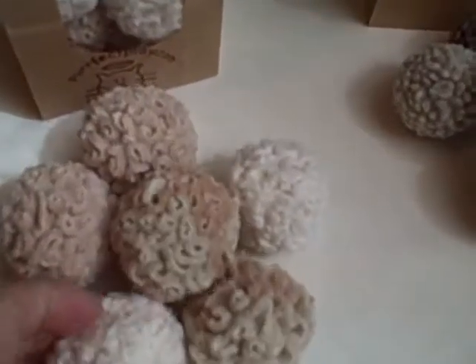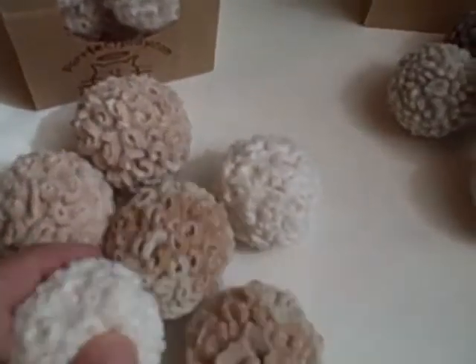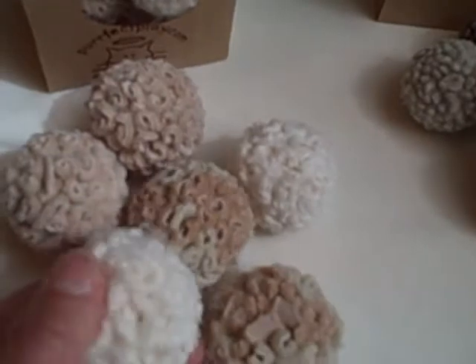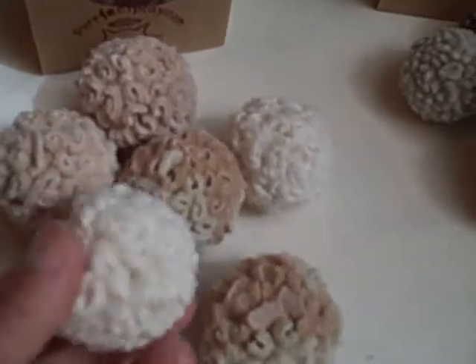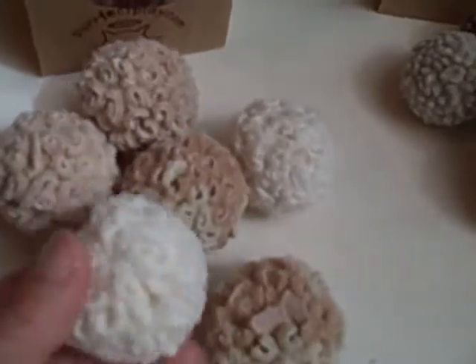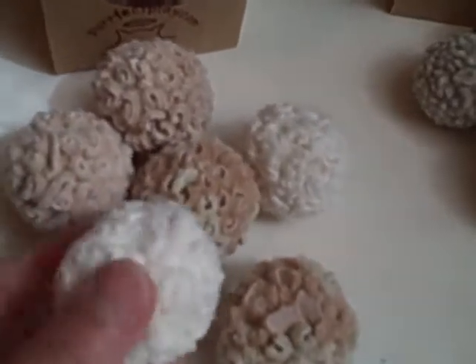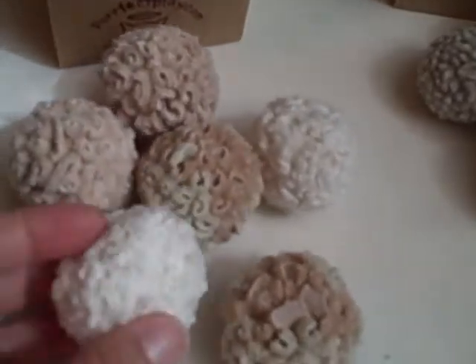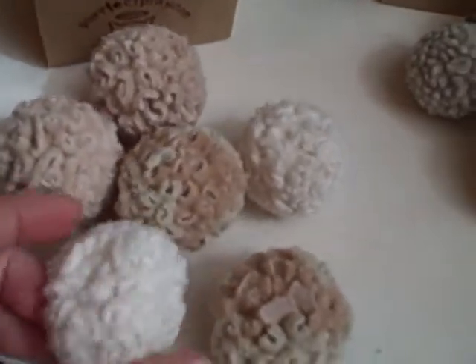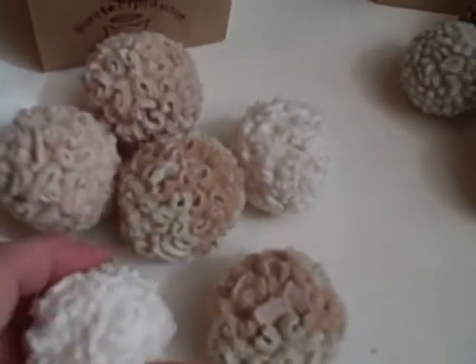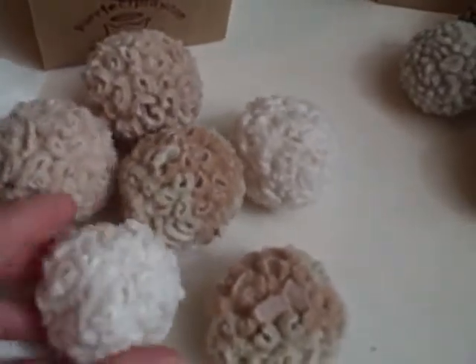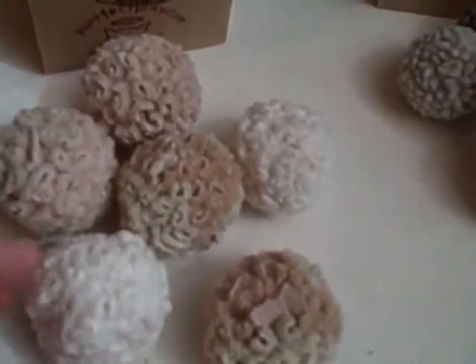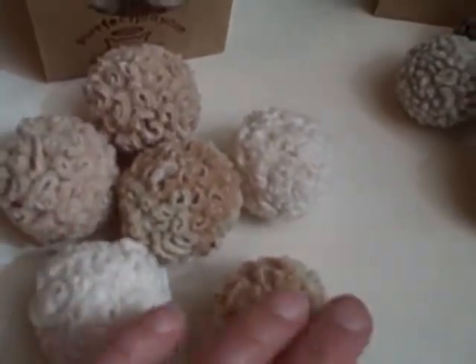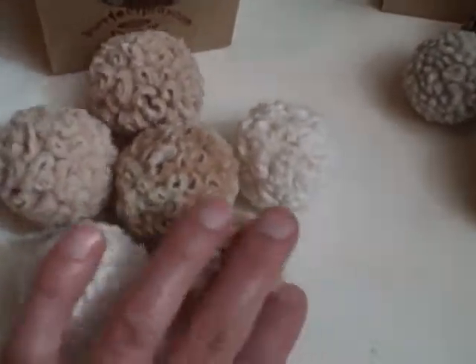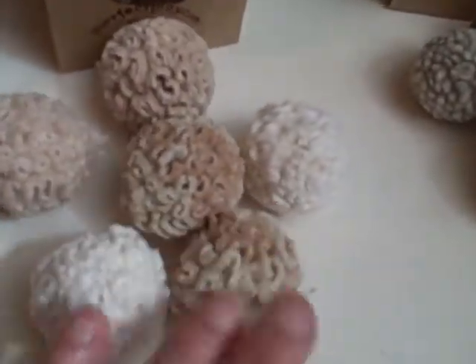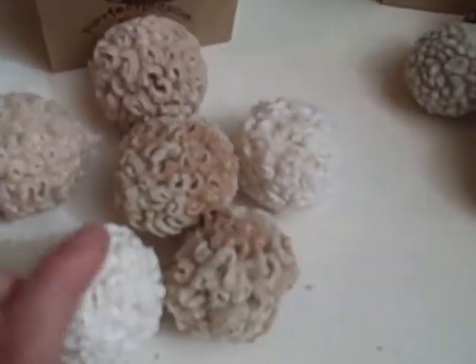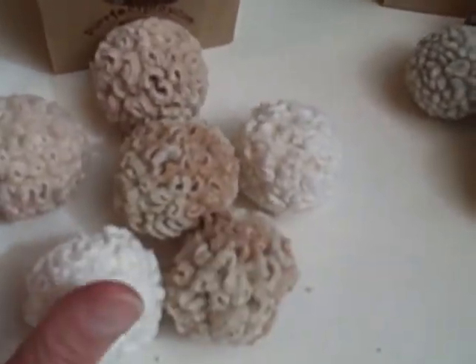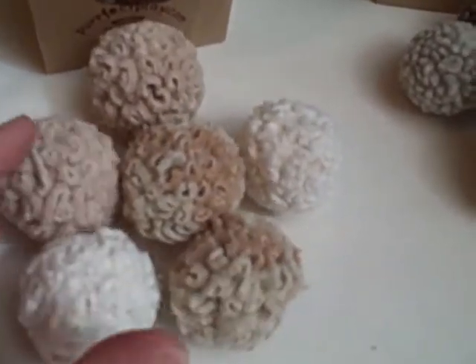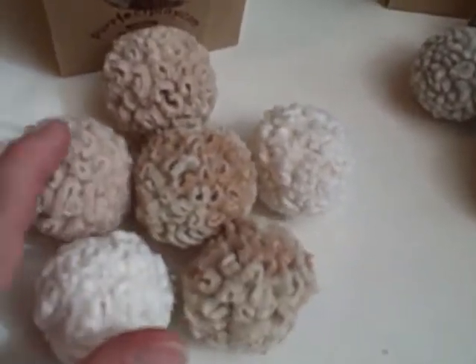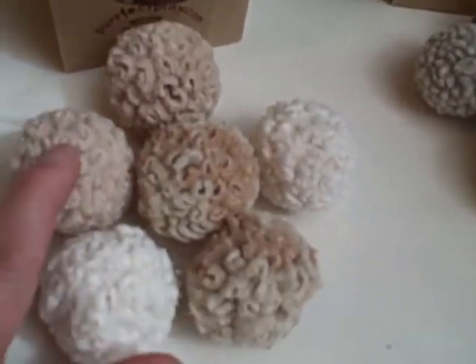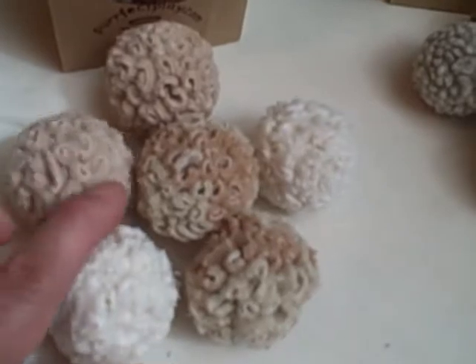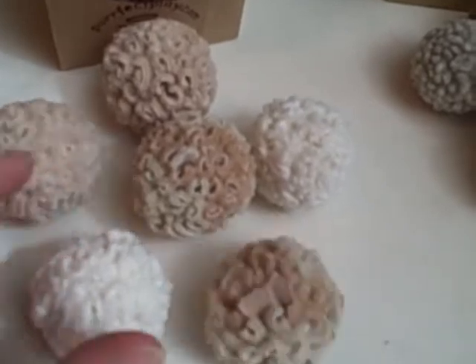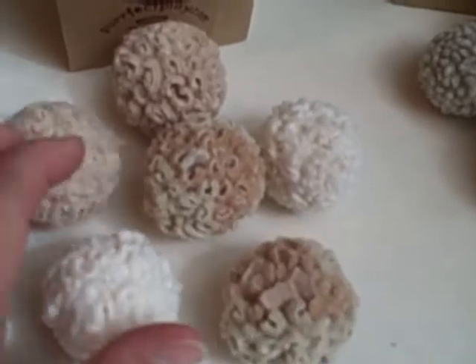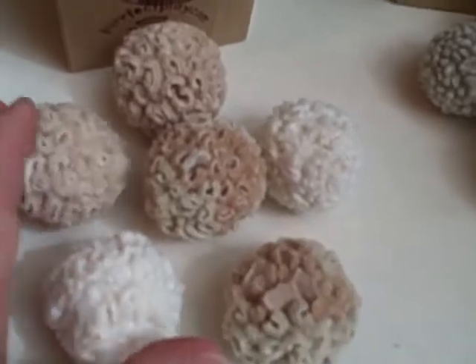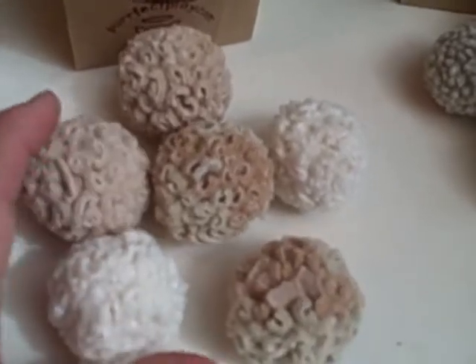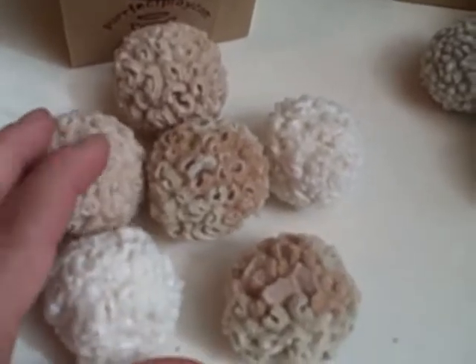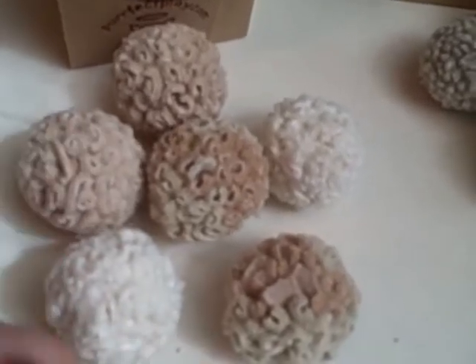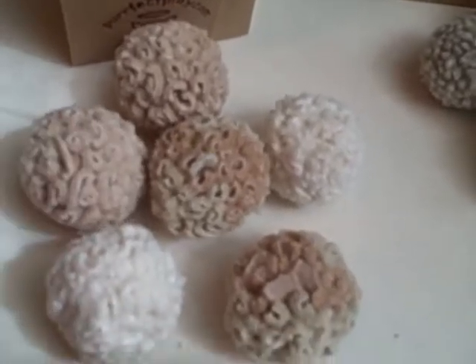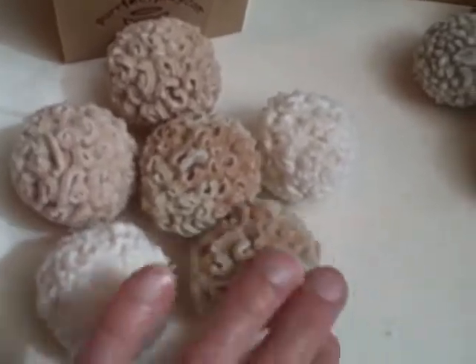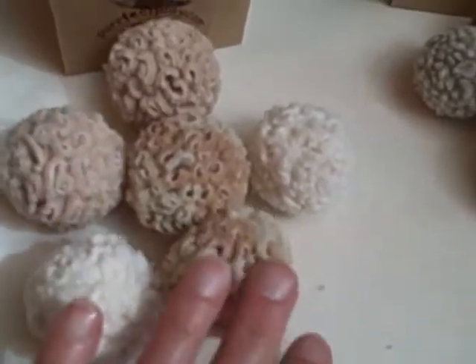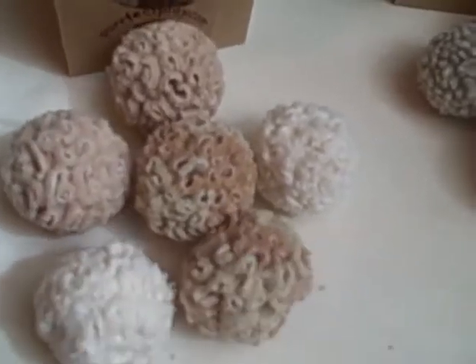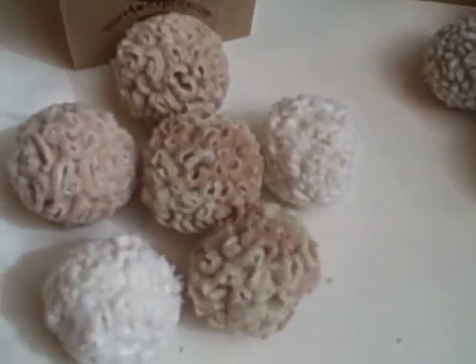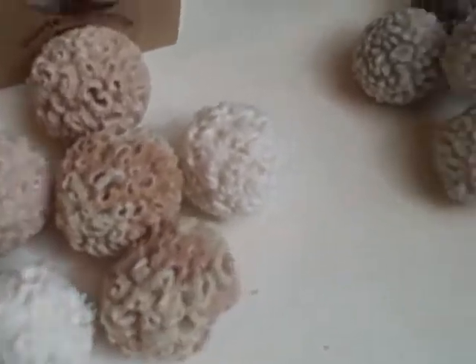They are made out of organic cotton, color grown. That's this color here that you see — it blooms as part of the cotton. We do not use dyes.